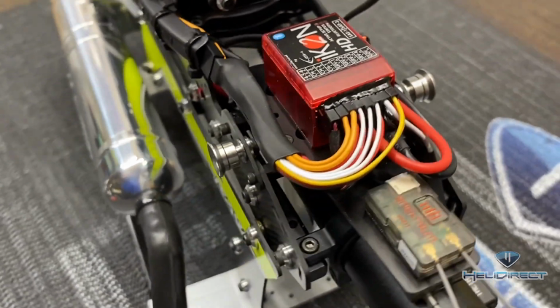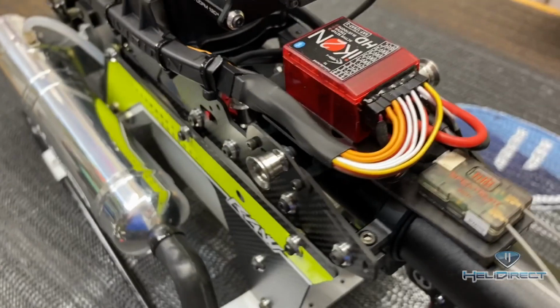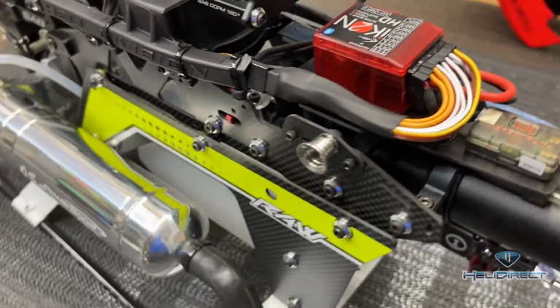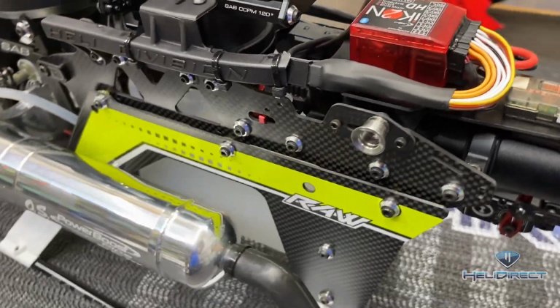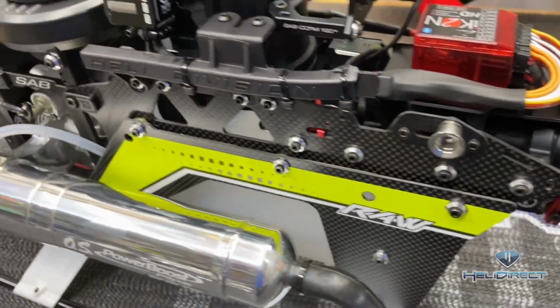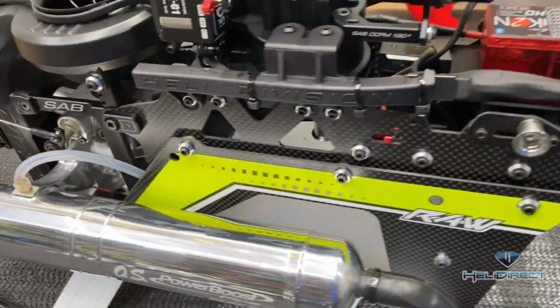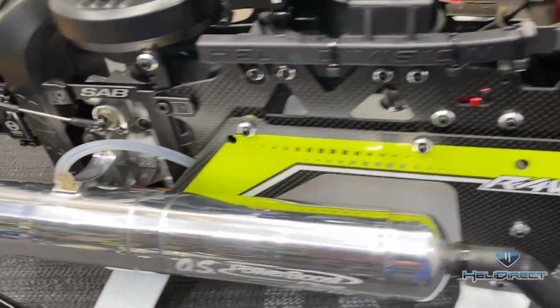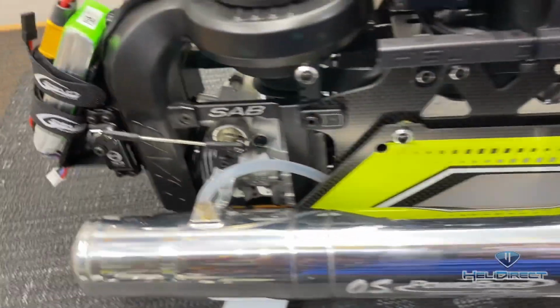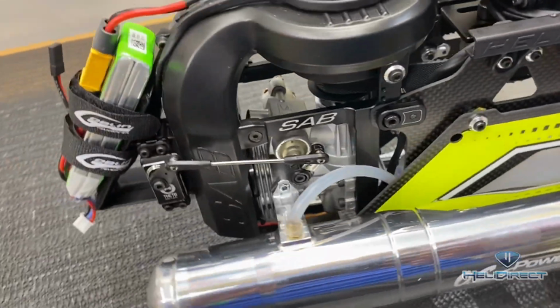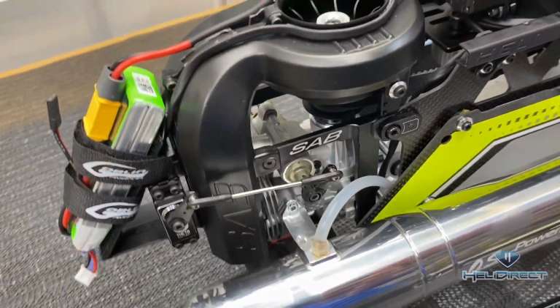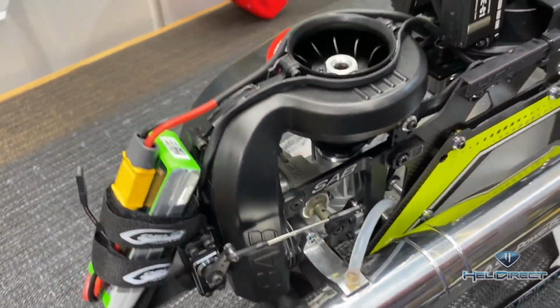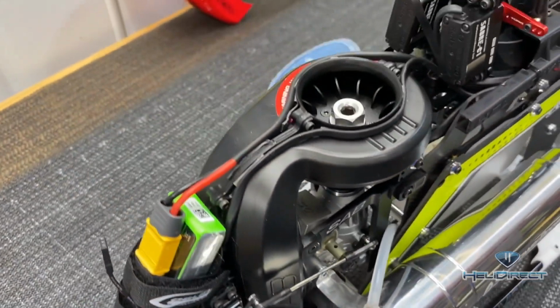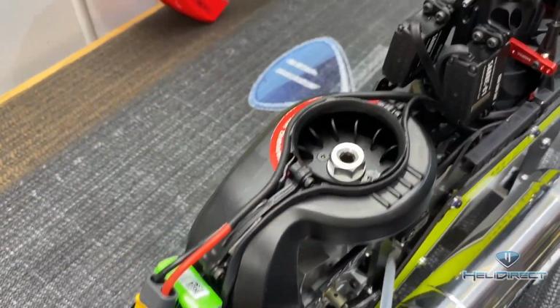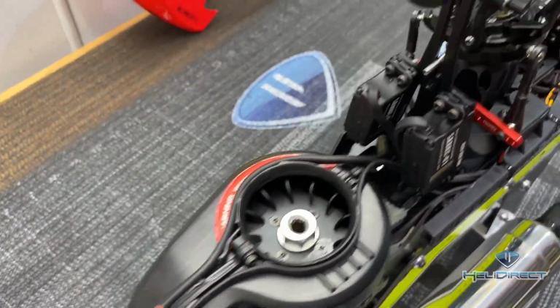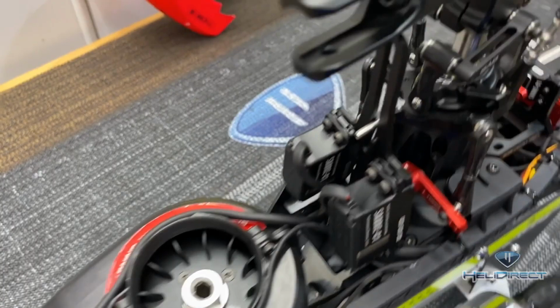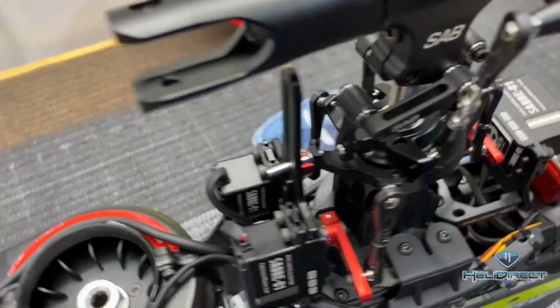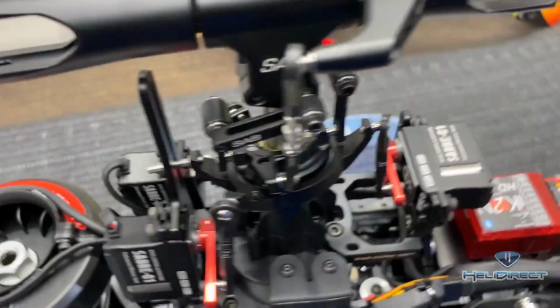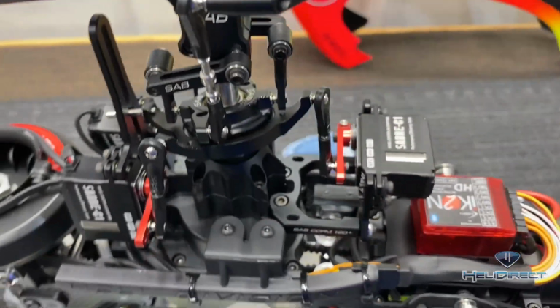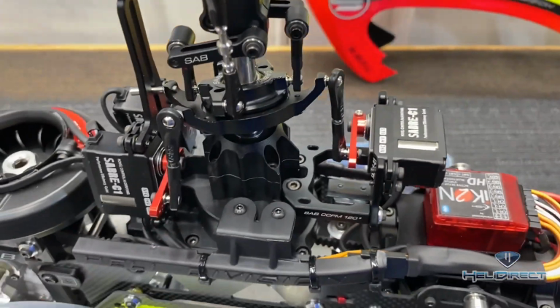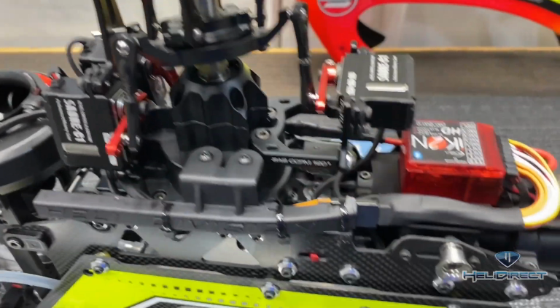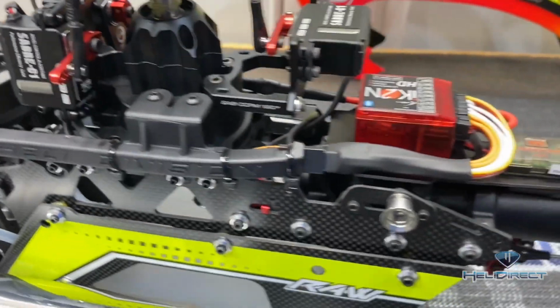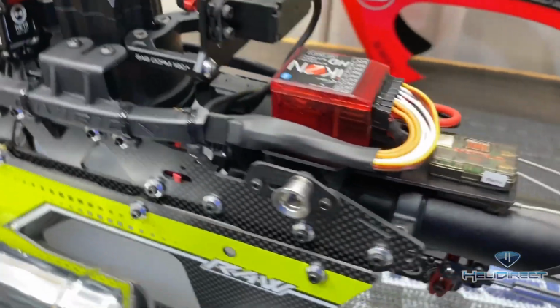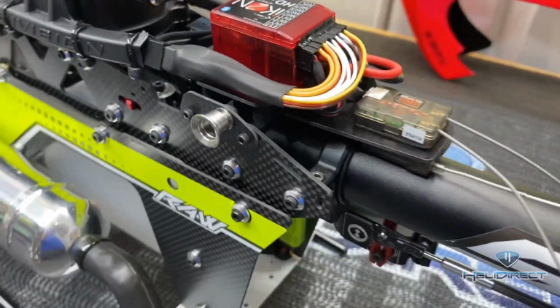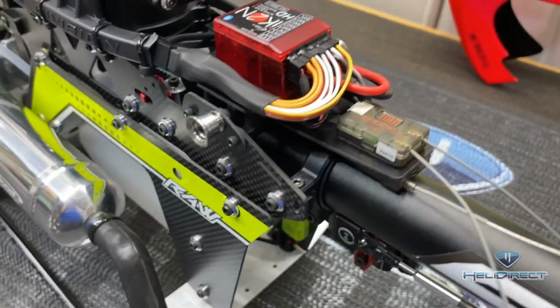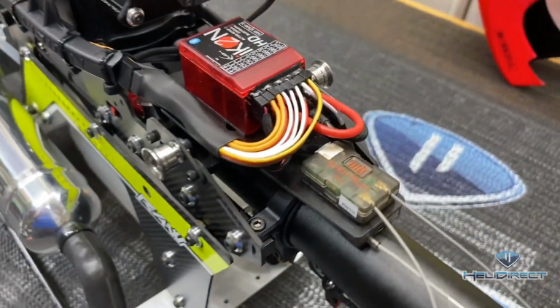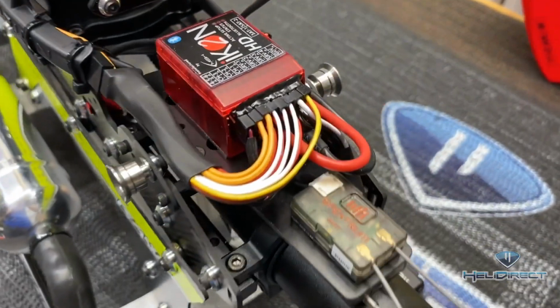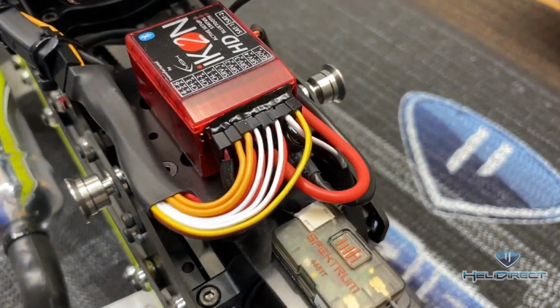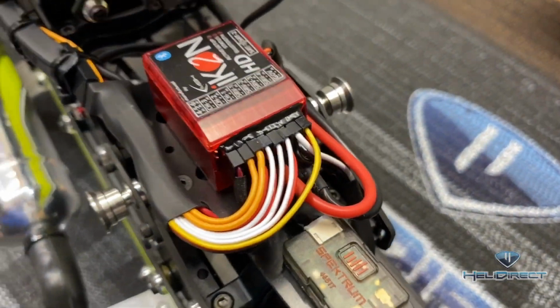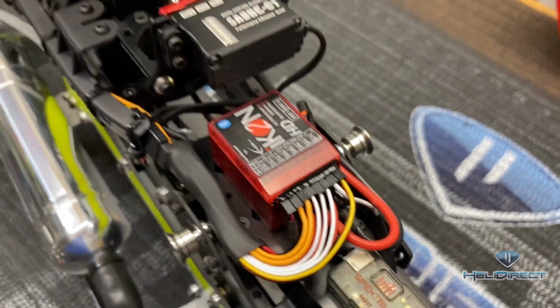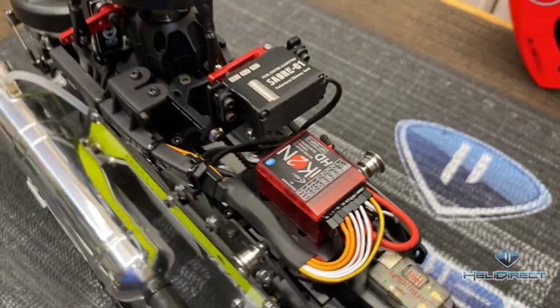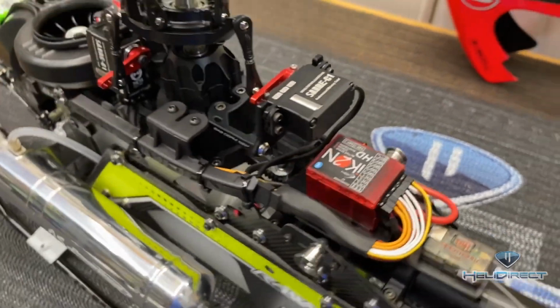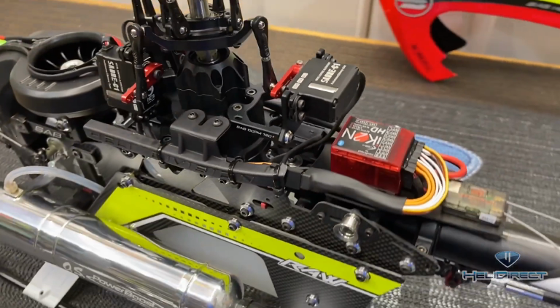This is how I personally wire my models. I hope this video has helped some of you guys and gave you some ideas on how to get a nice clean wiring job. Thank you so much for watching — take care and have a great day.